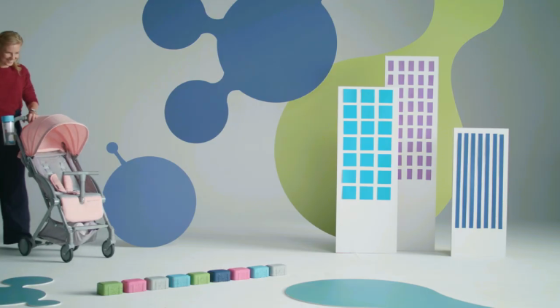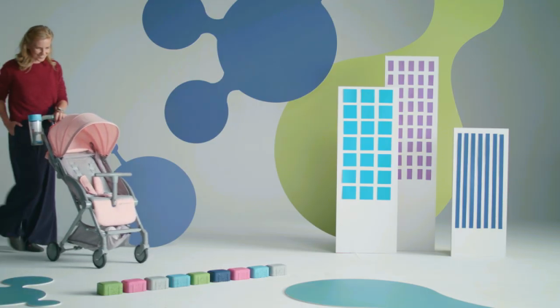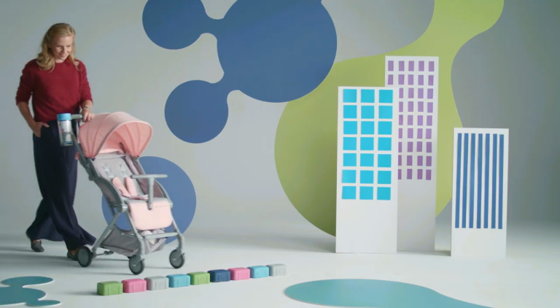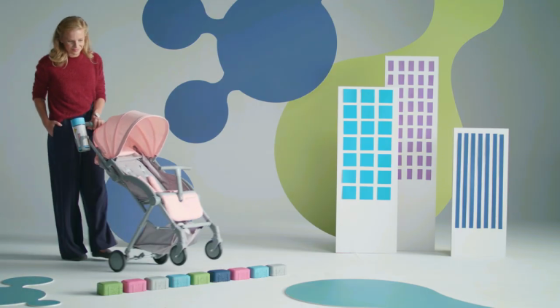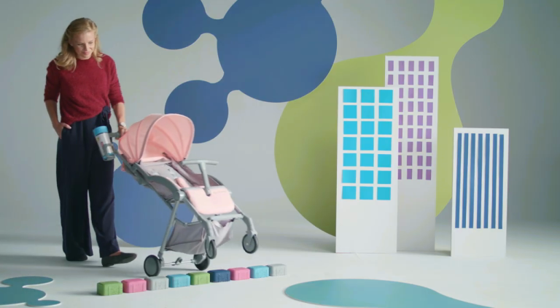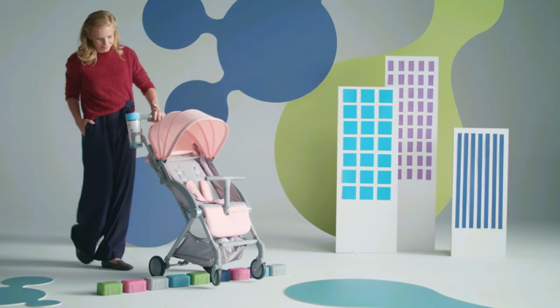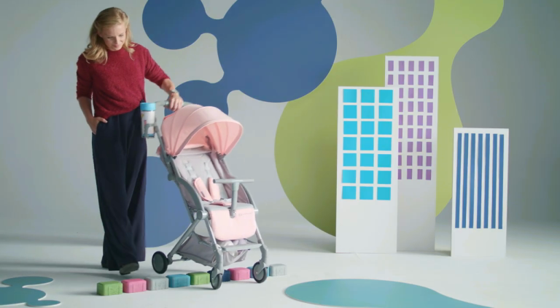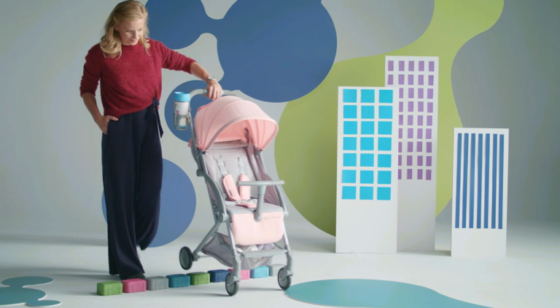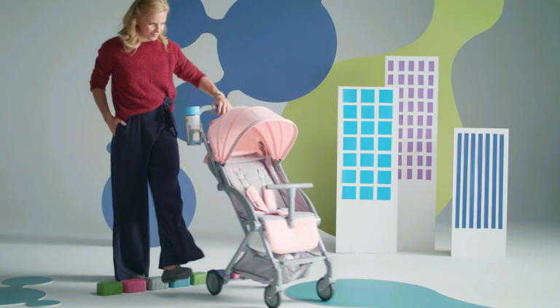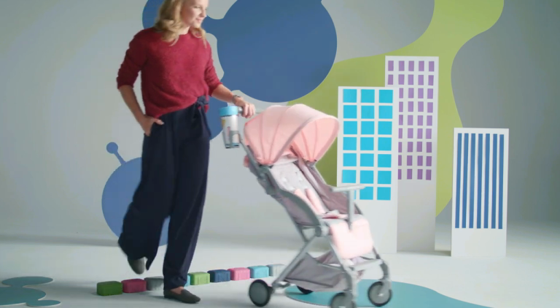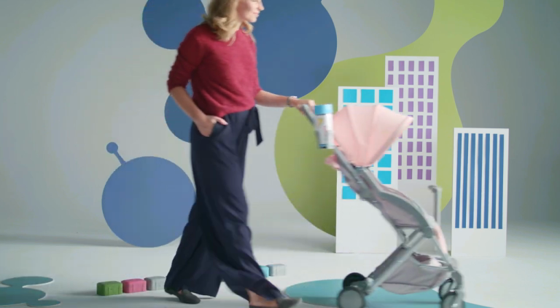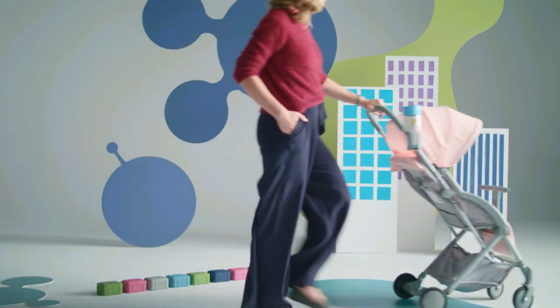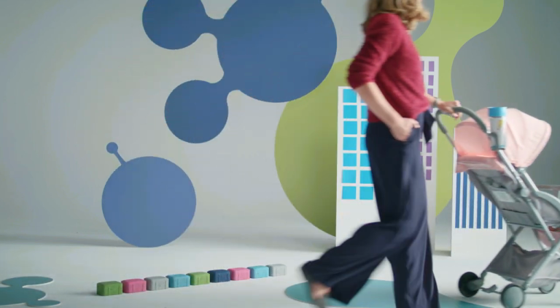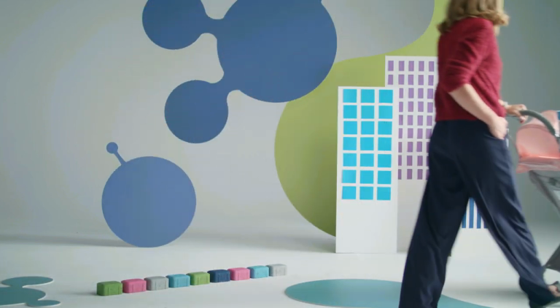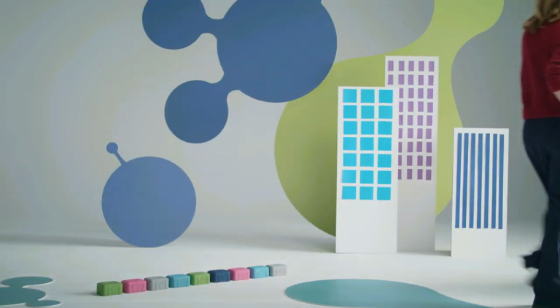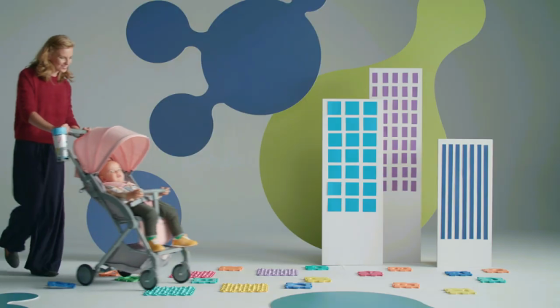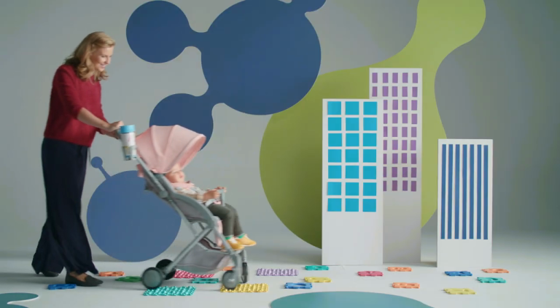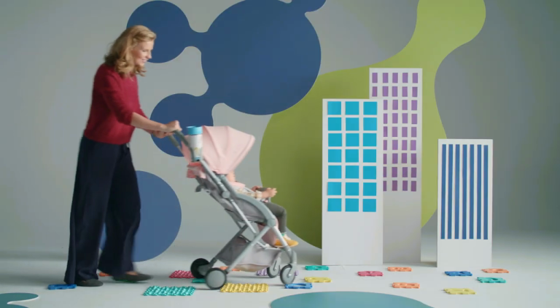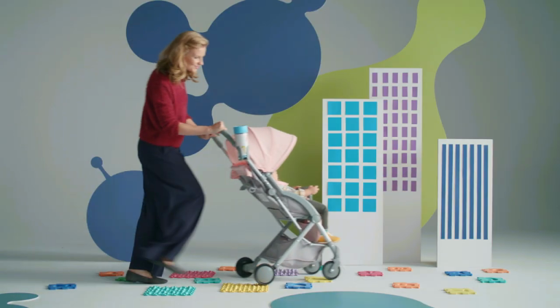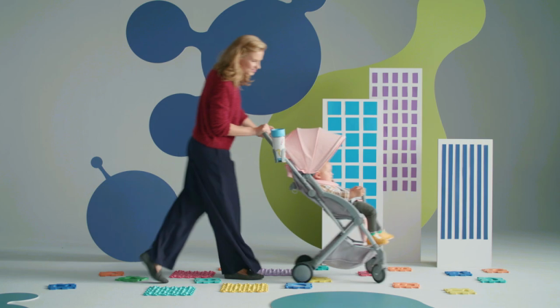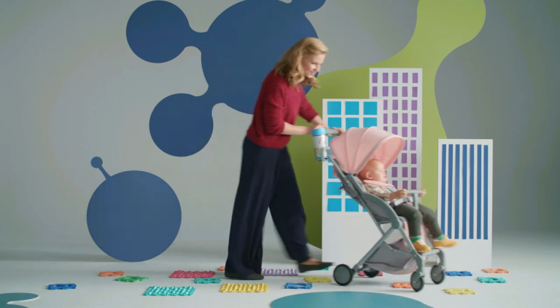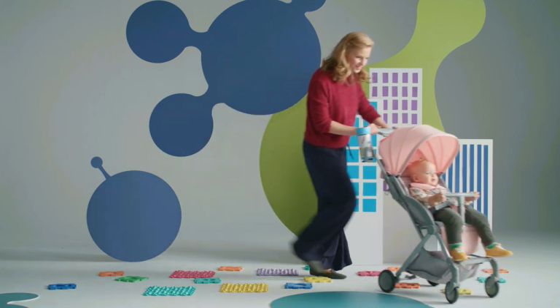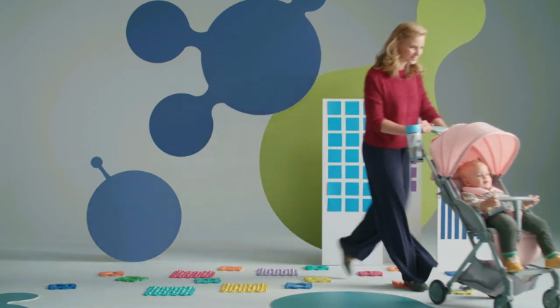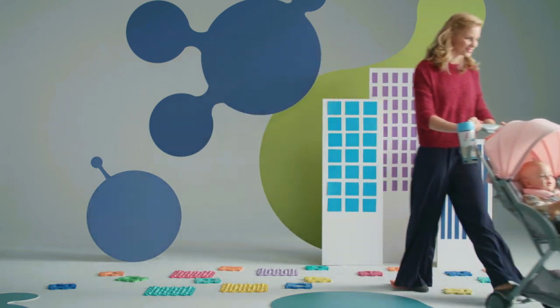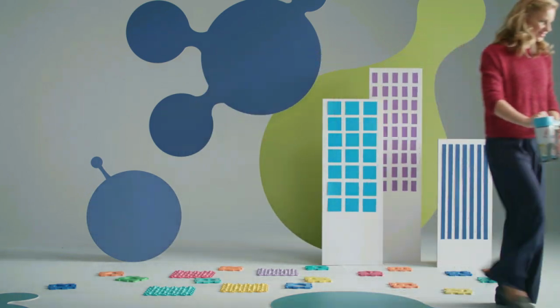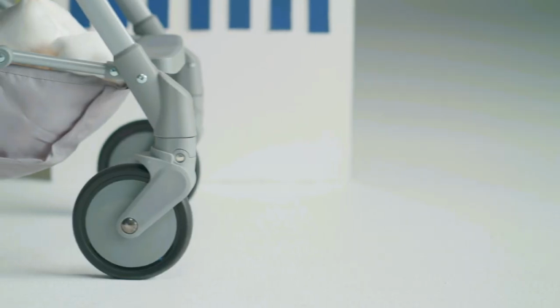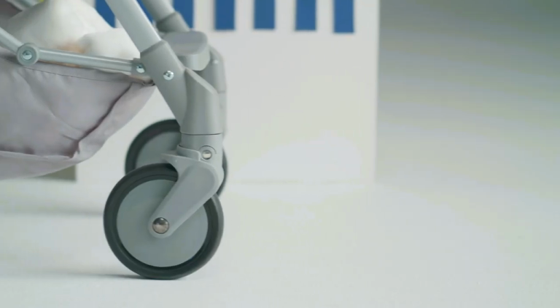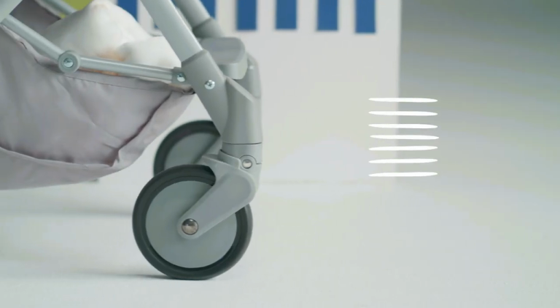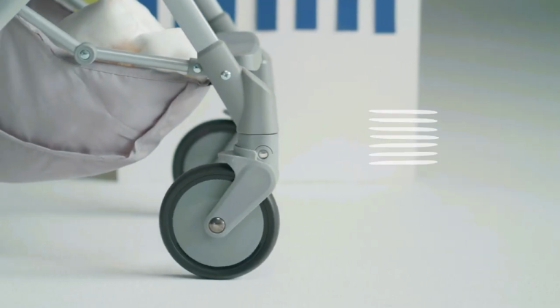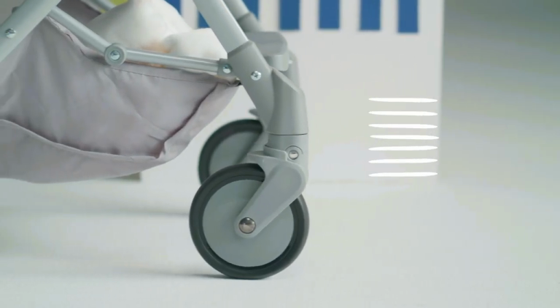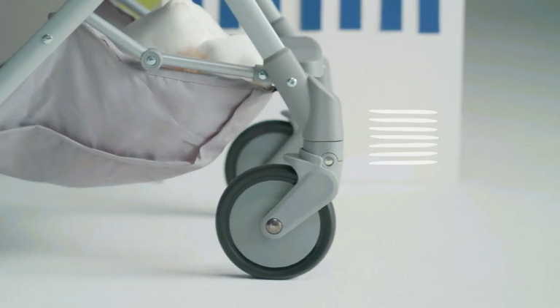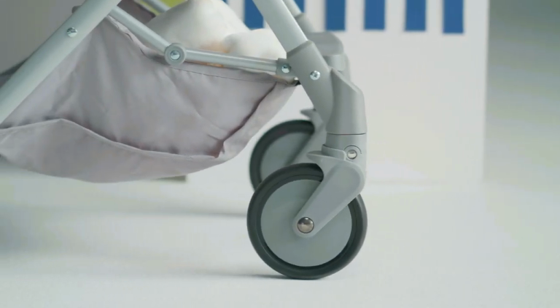Curbs are usually a serious obstacle, but with this chassis I go over them while pushing the pushchair with one hand. The baby won't feel any shaking, but it can start crying. Luckily, the pushchair has good shock absorbers.